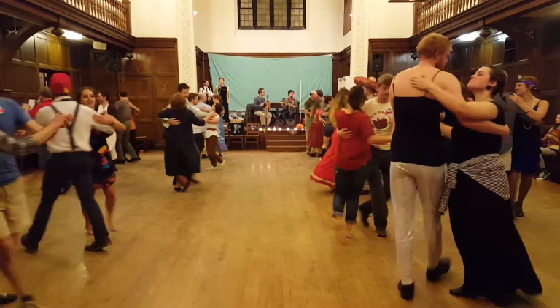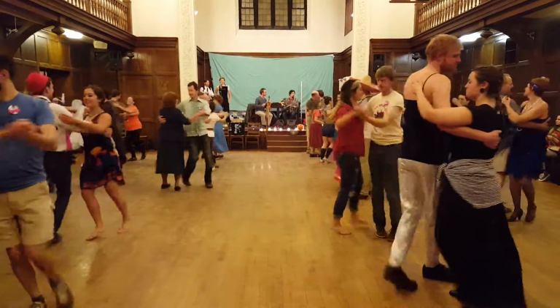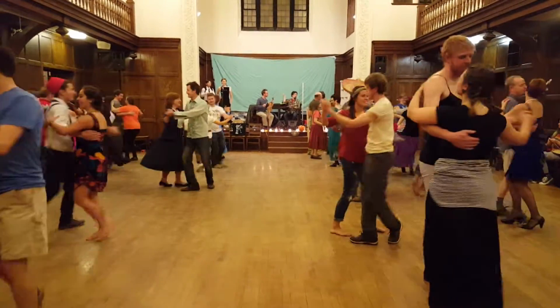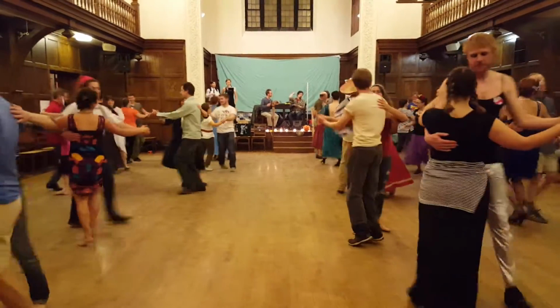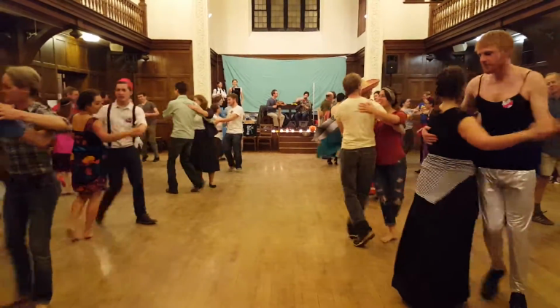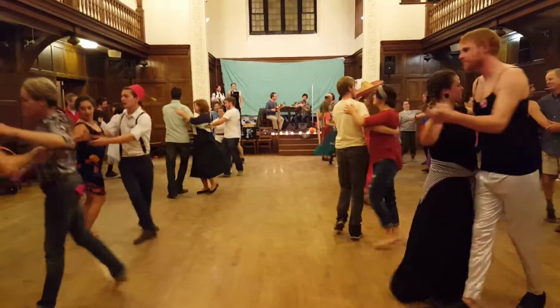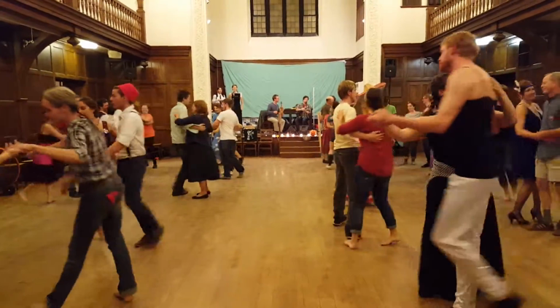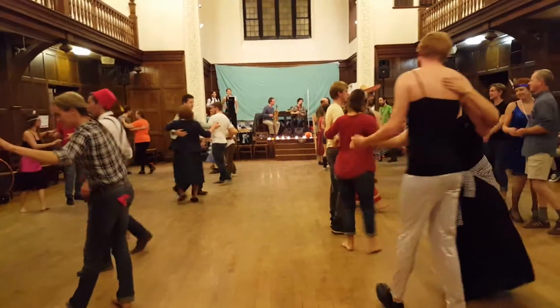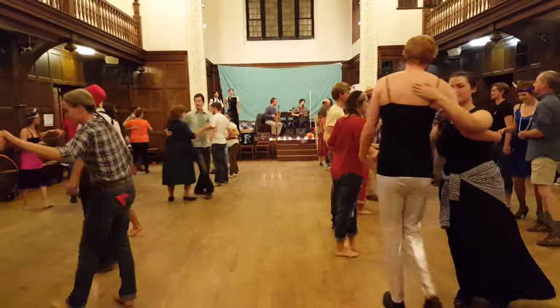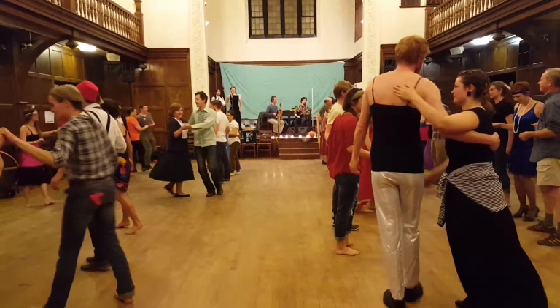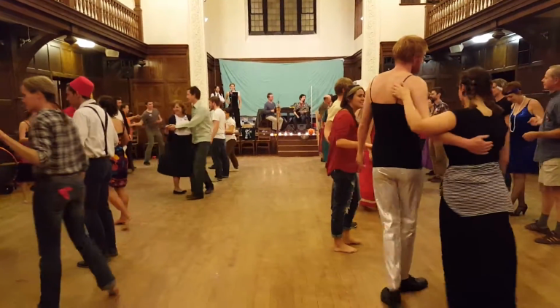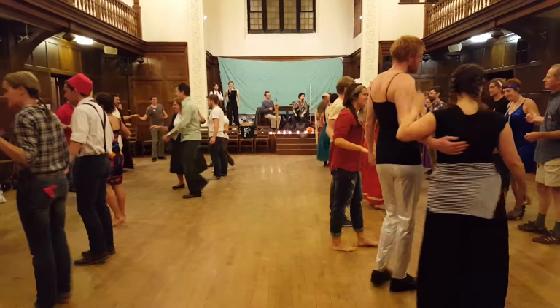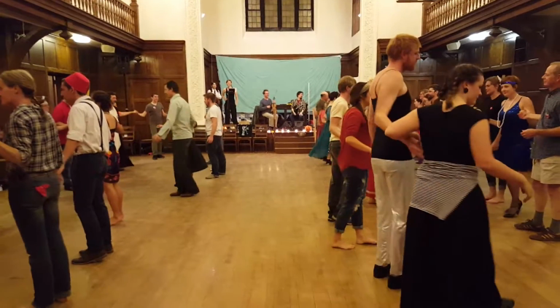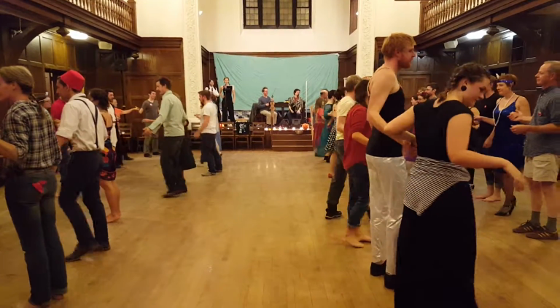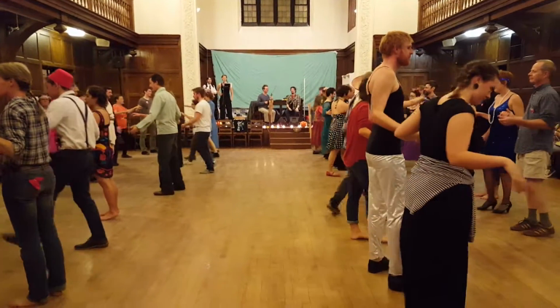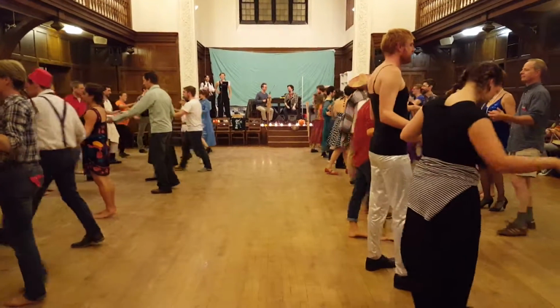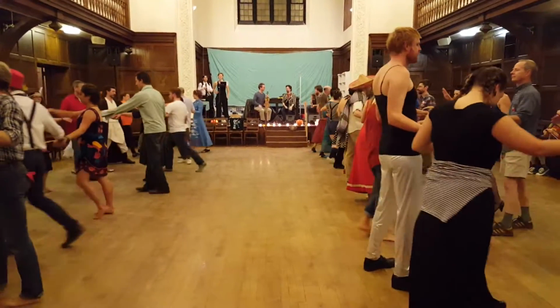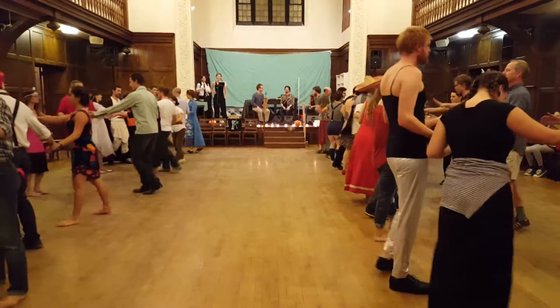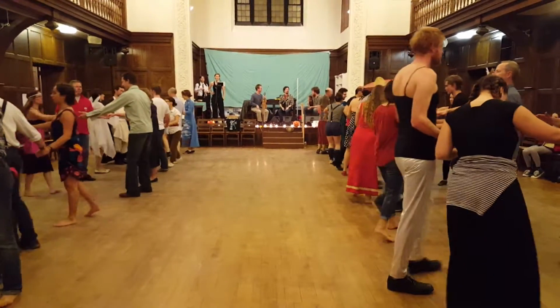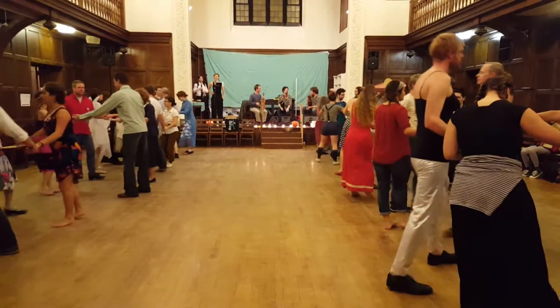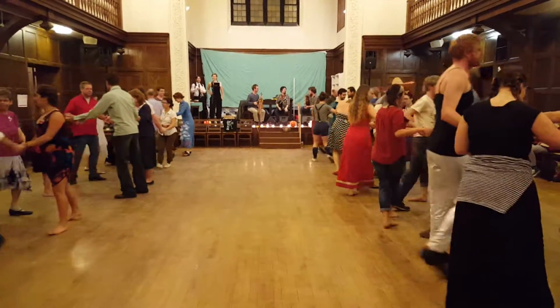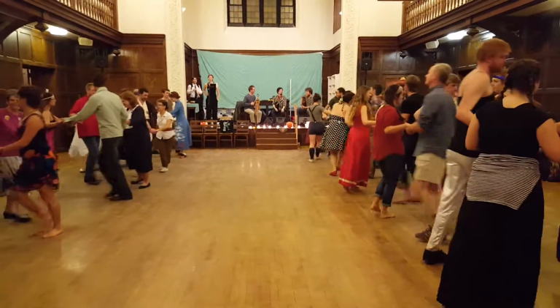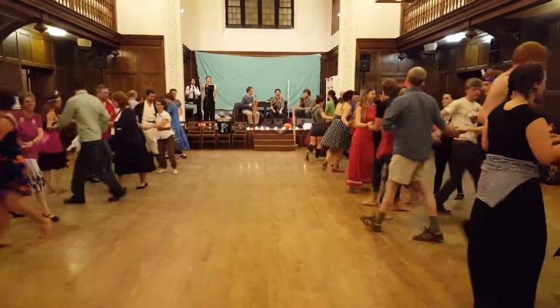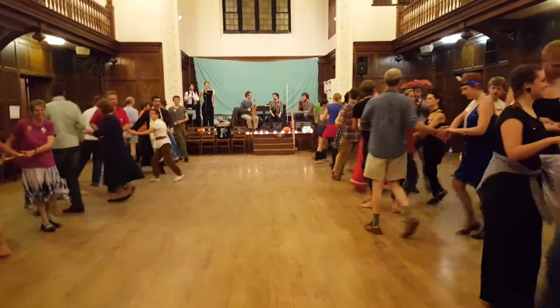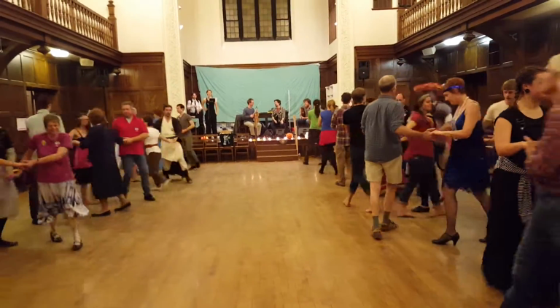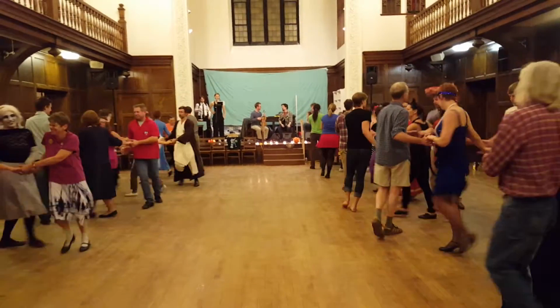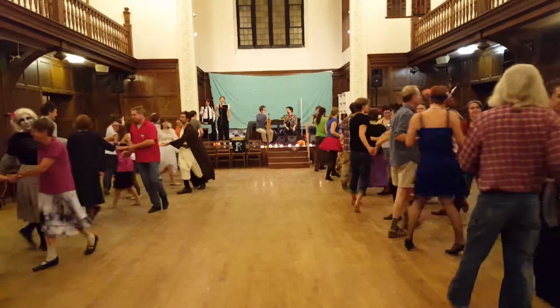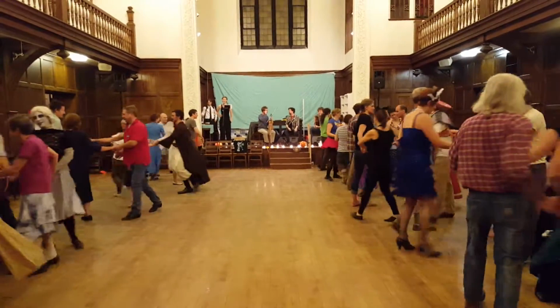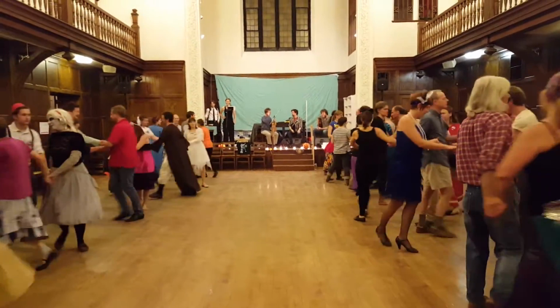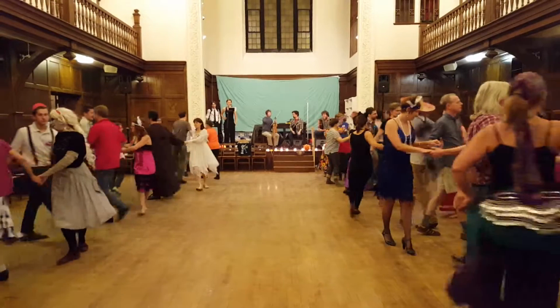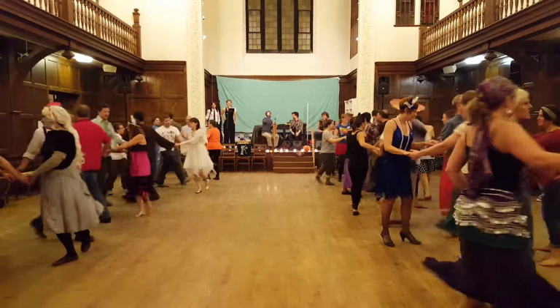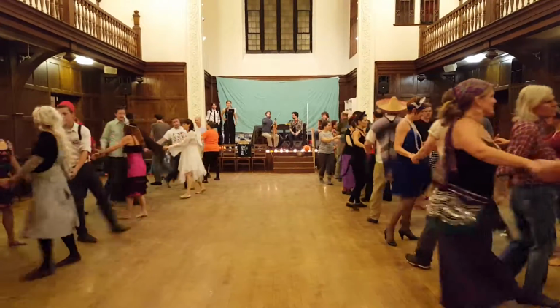And swing across, and join hands in a ring of four, circle left three places, until you are facing a couple more down the set.